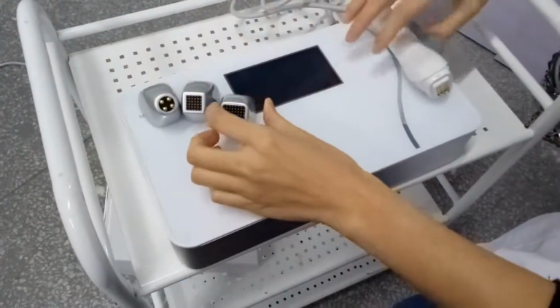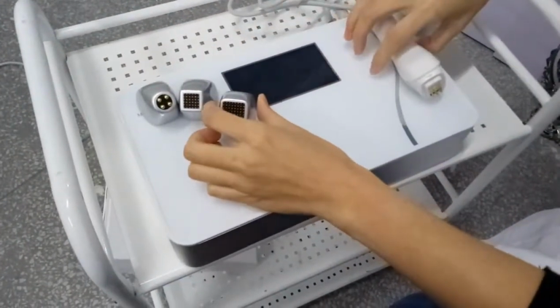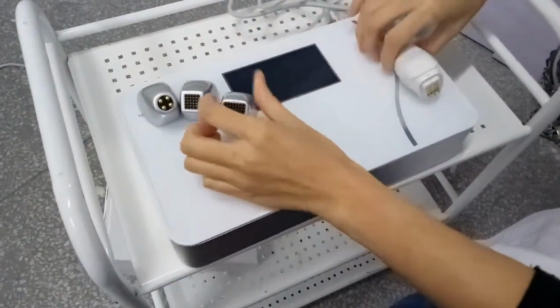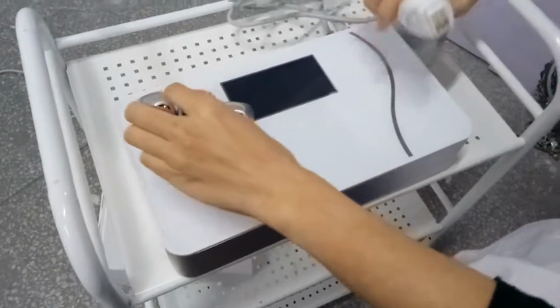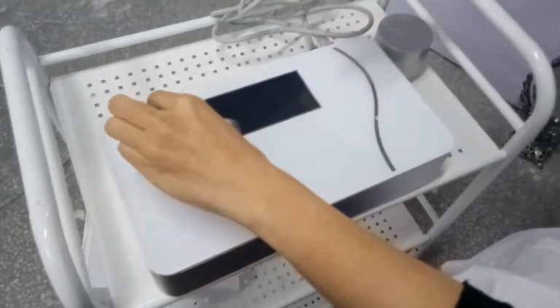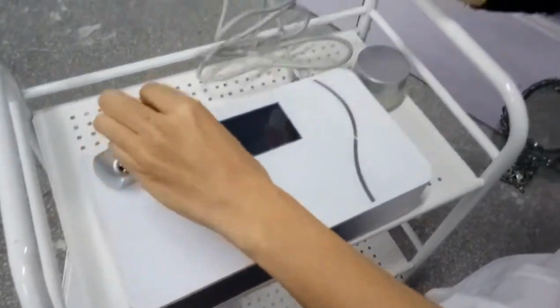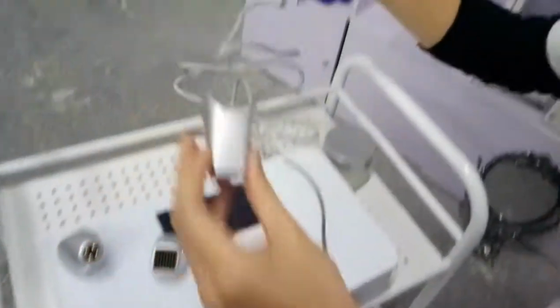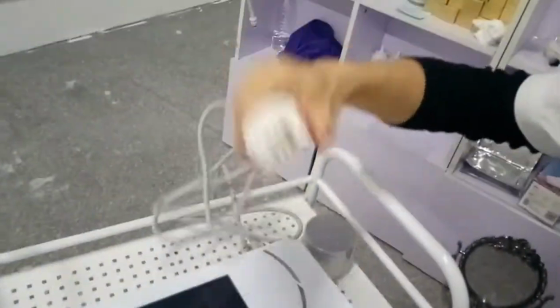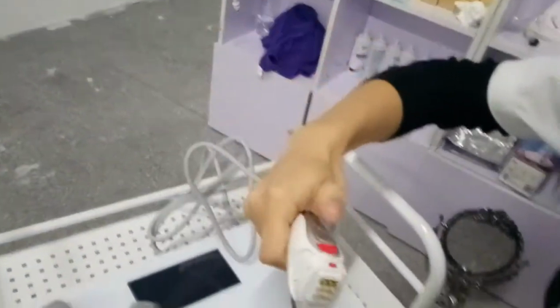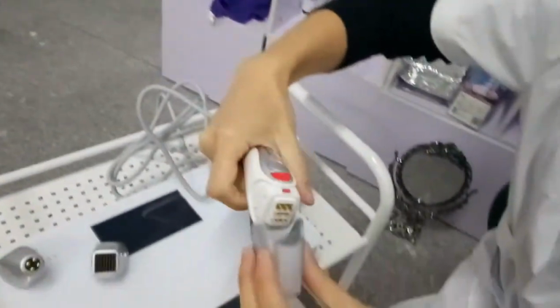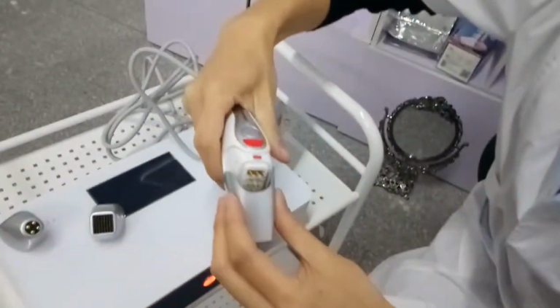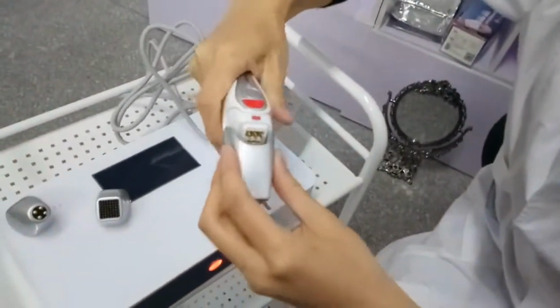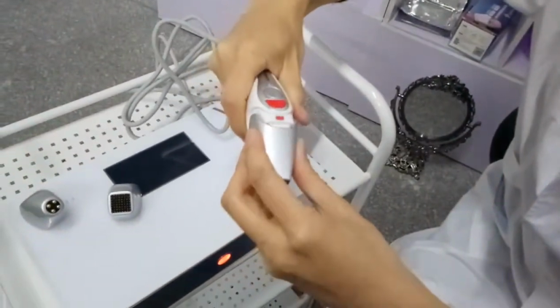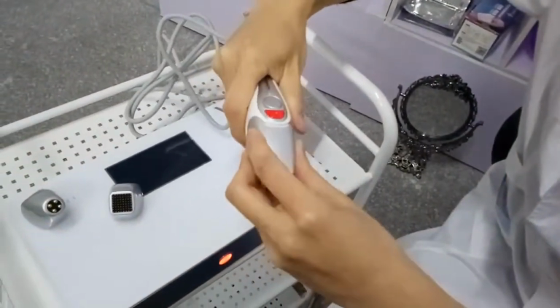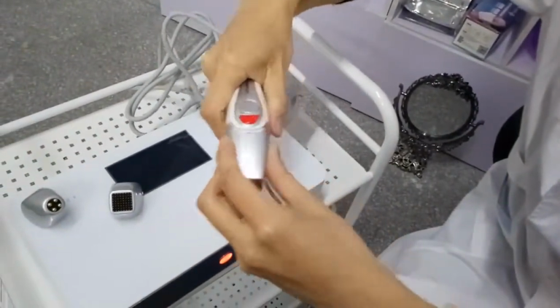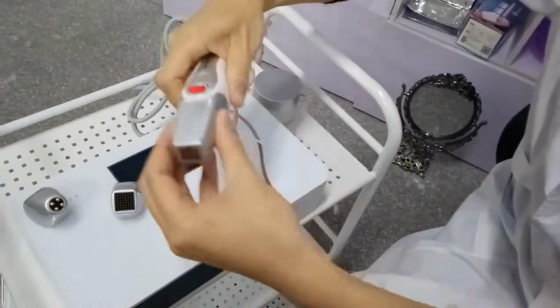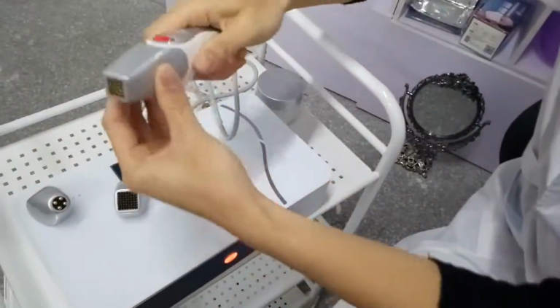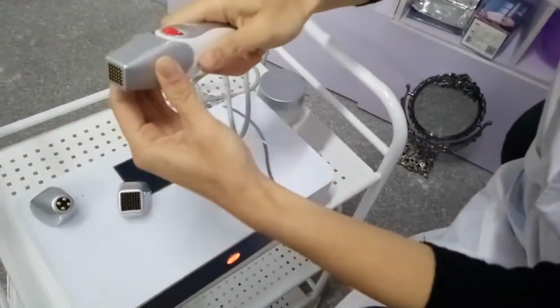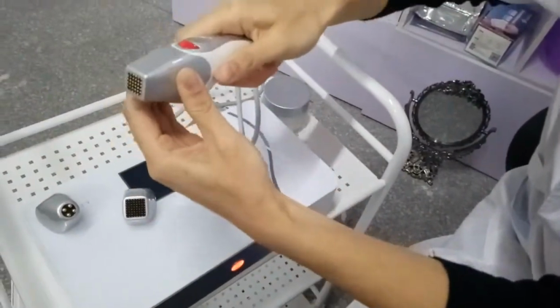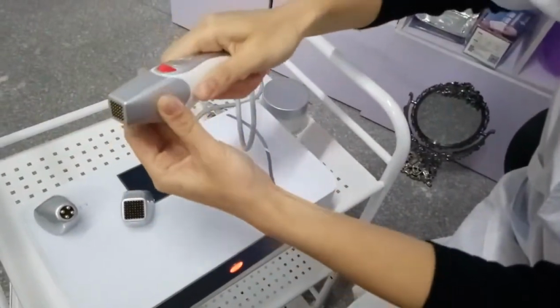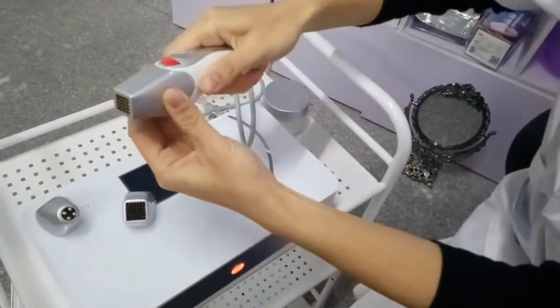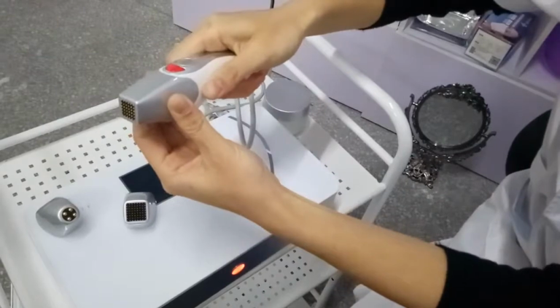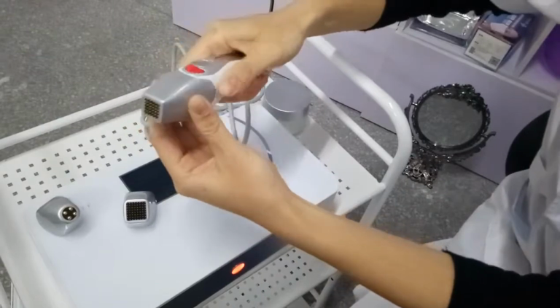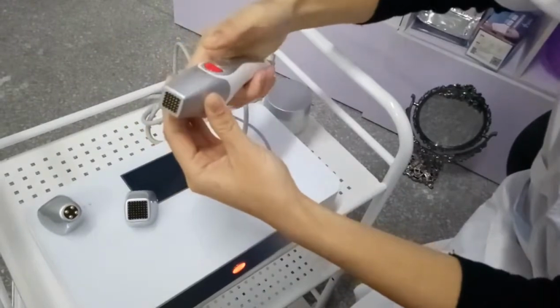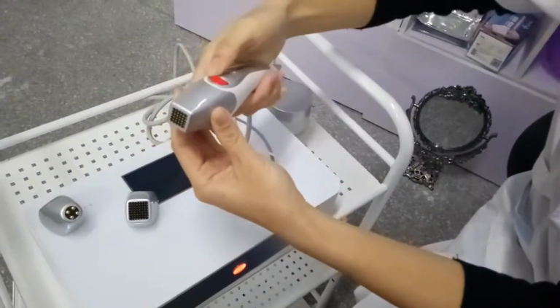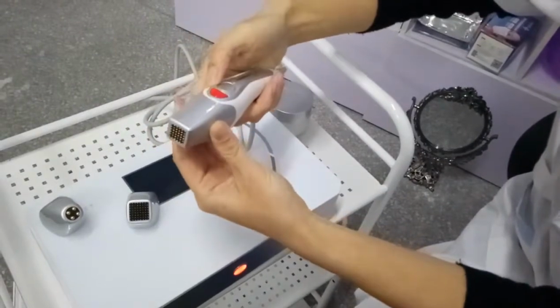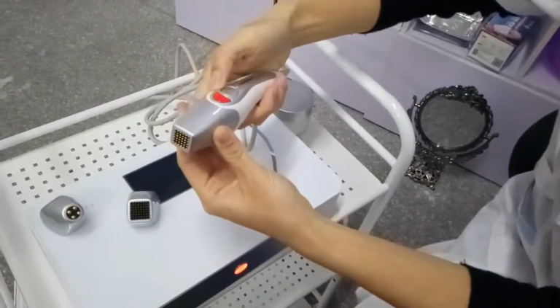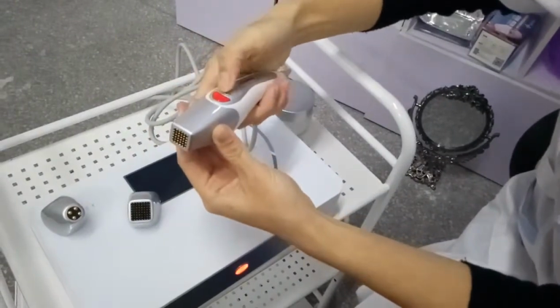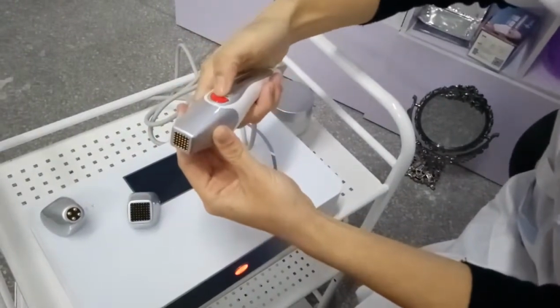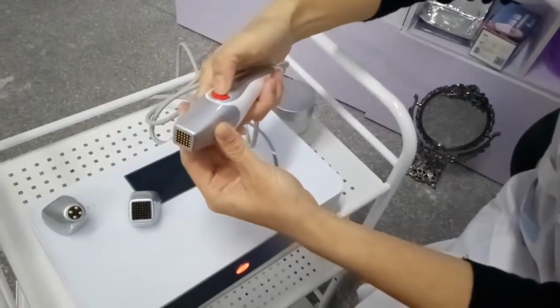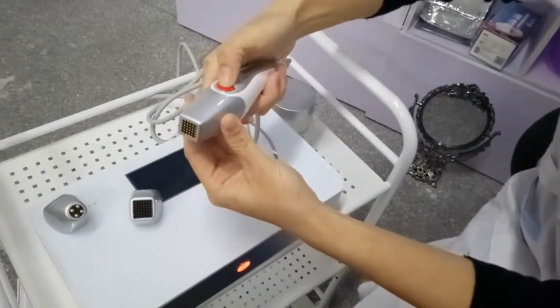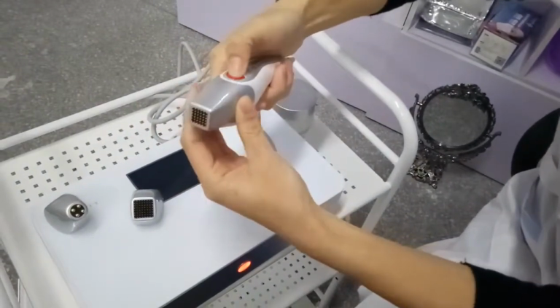Now I'll show you how to install the tips. And if you want to take them off, just press these buttons.